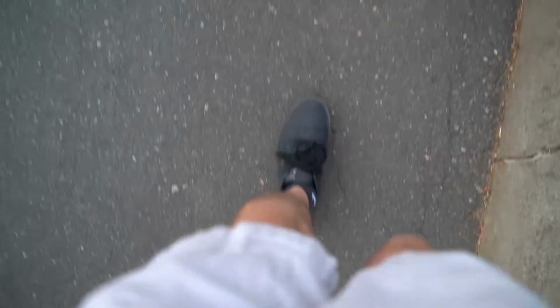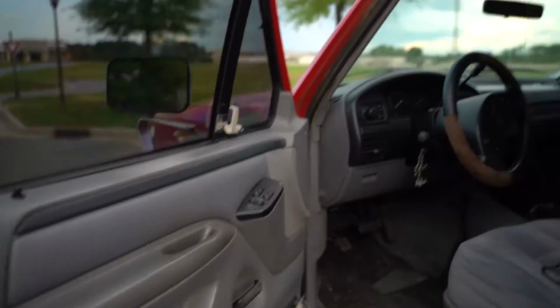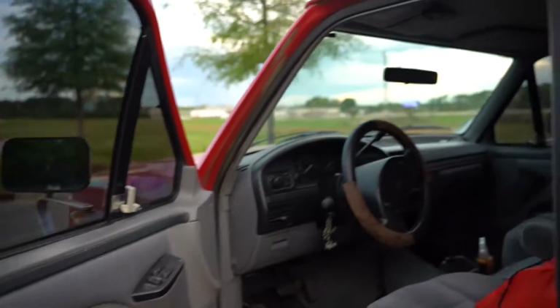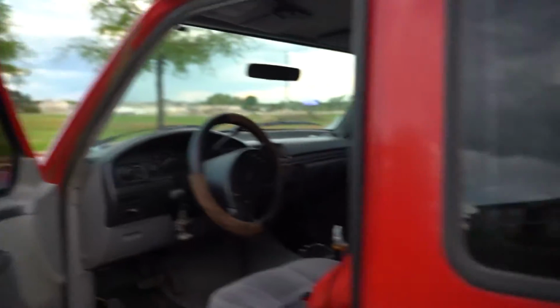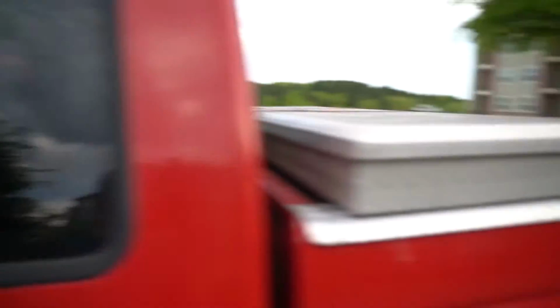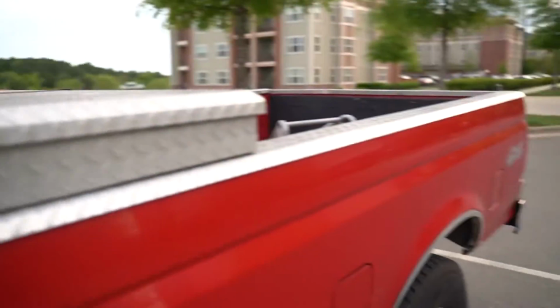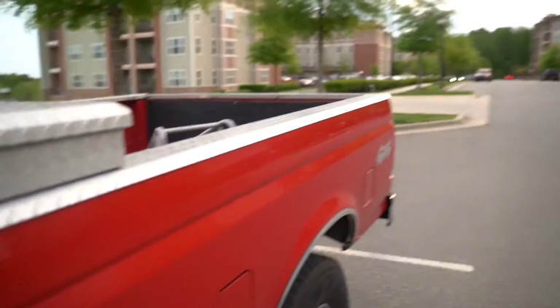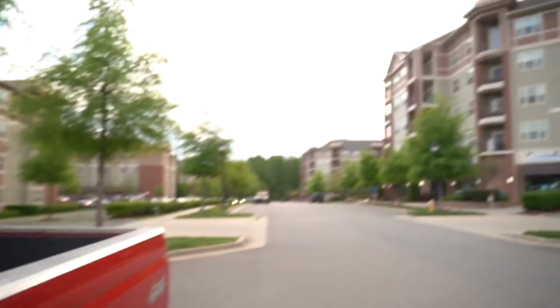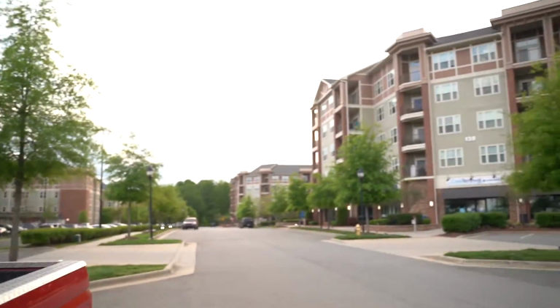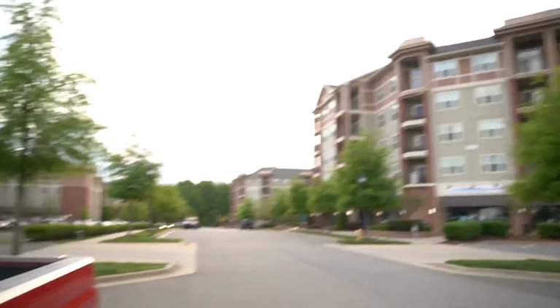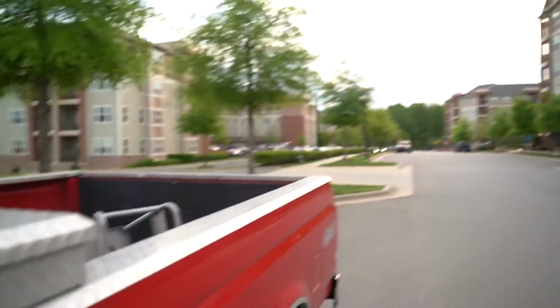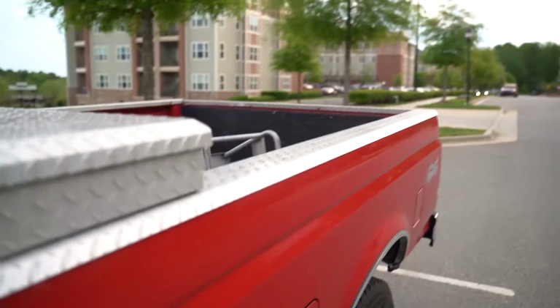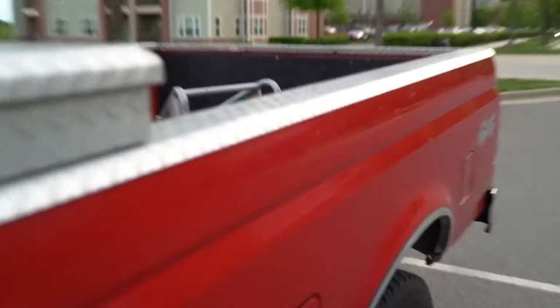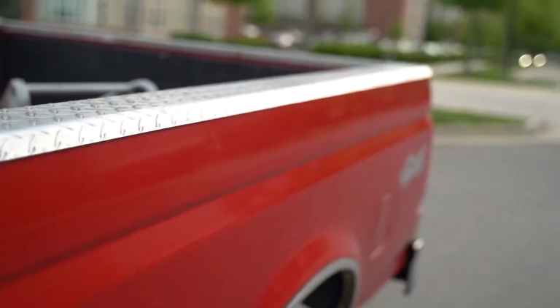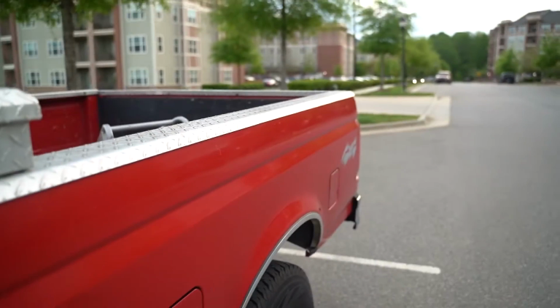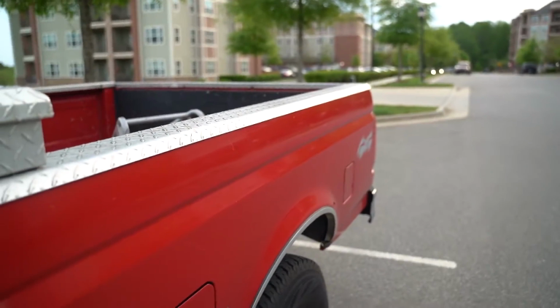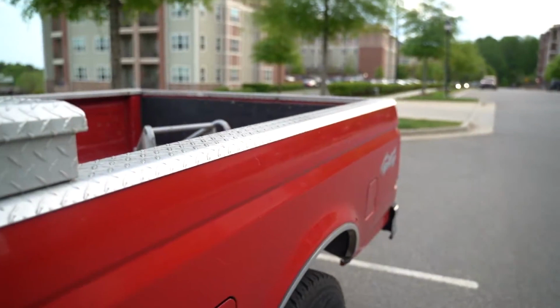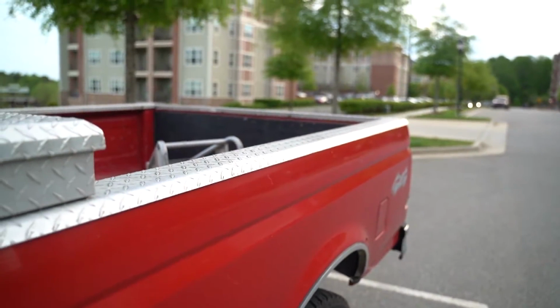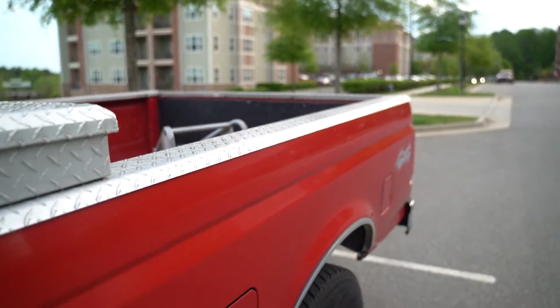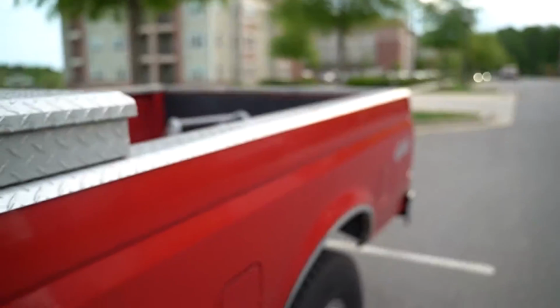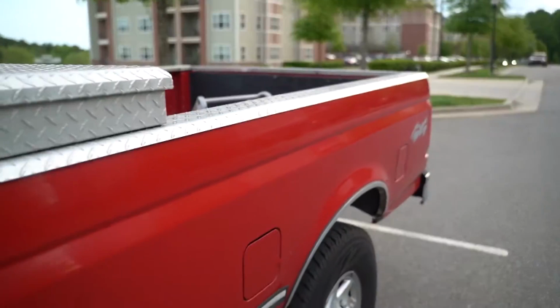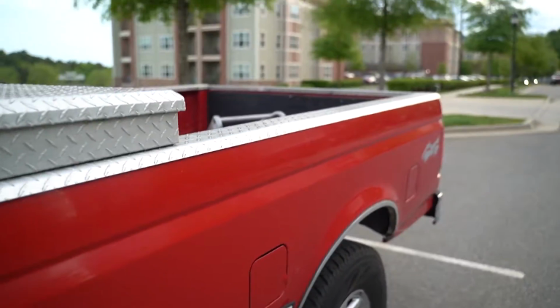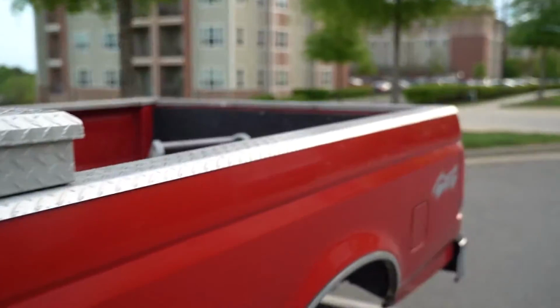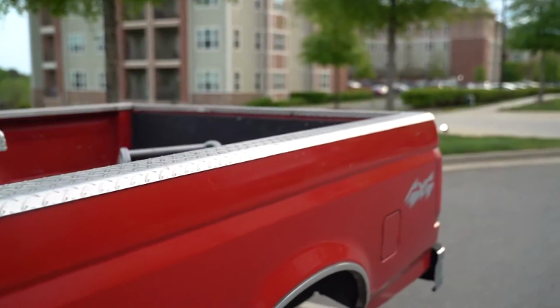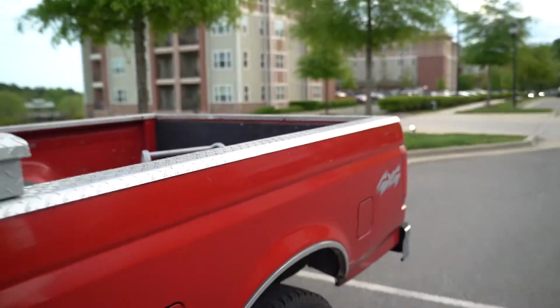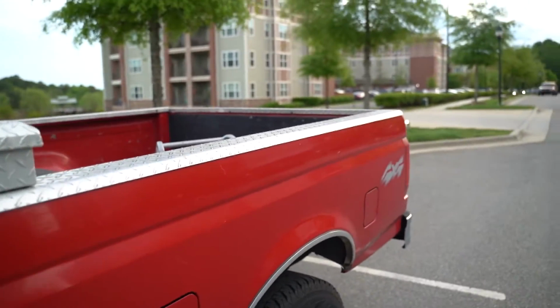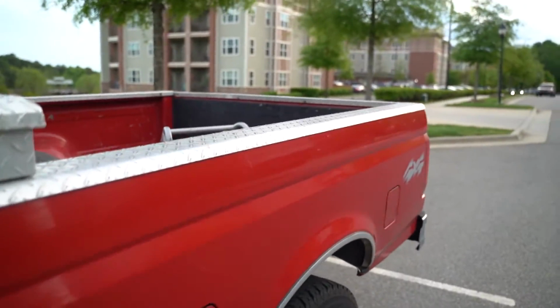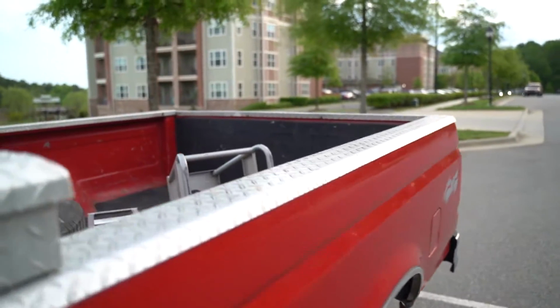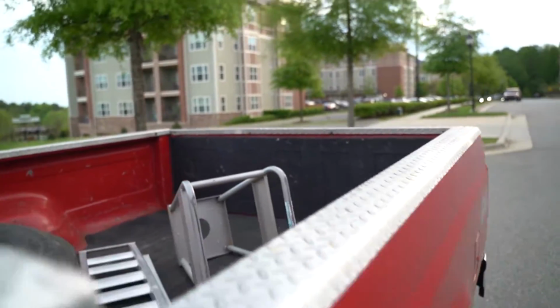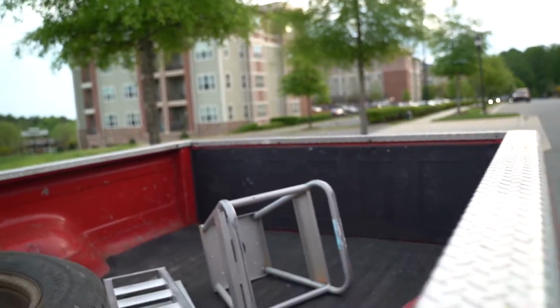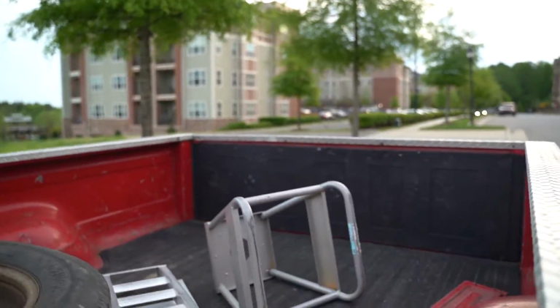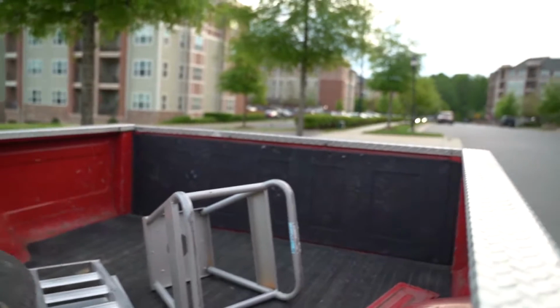Alright guys, I kind of got the truck pulled away from the apartment complex a little bit, just so we have more room to work down here. Let's get this all set up and I'll get you guys going.